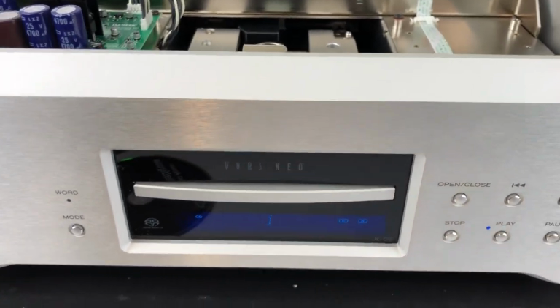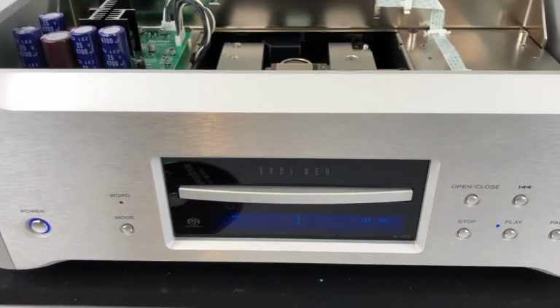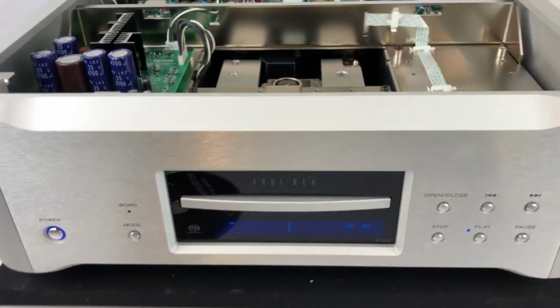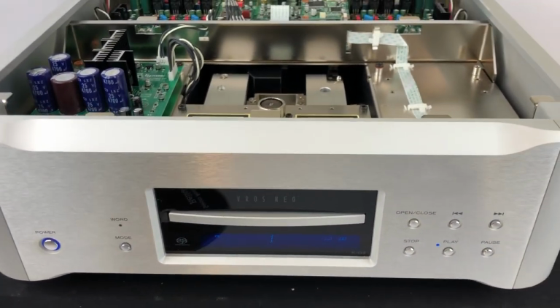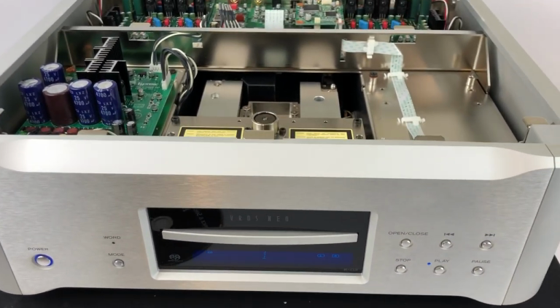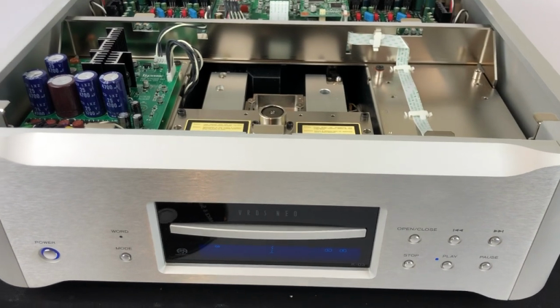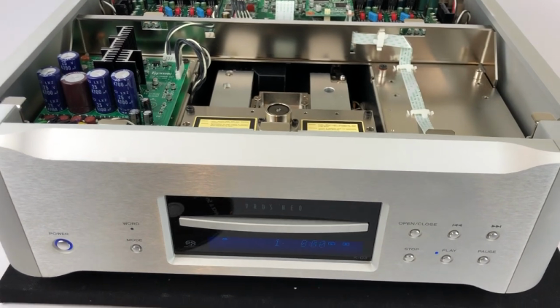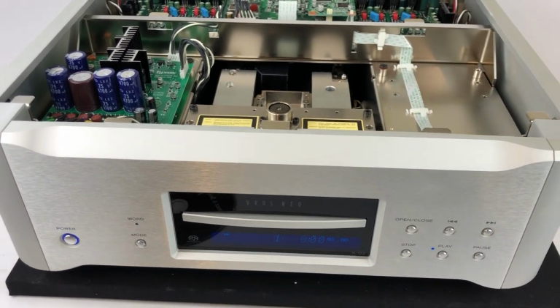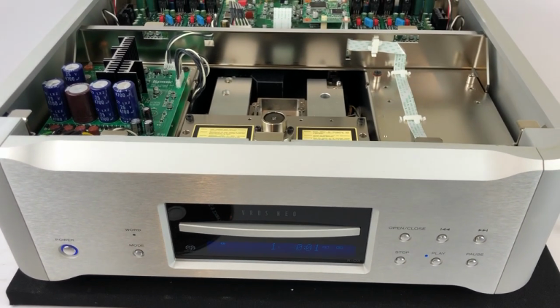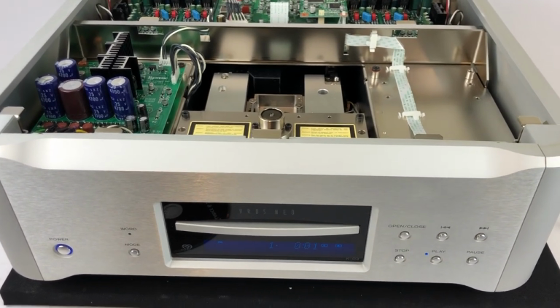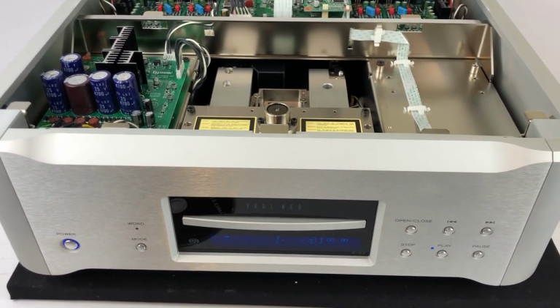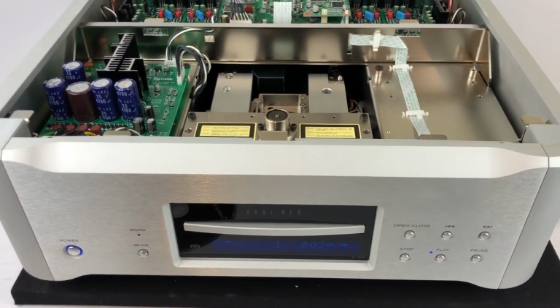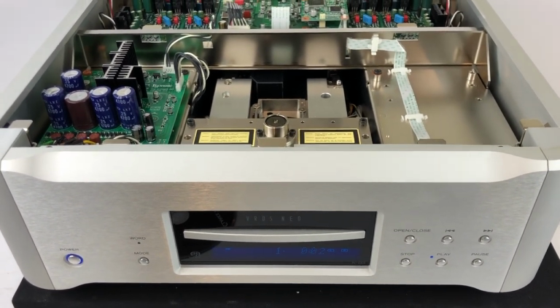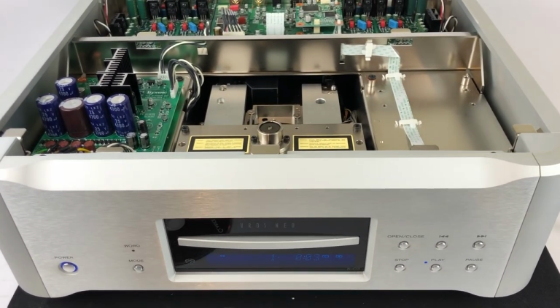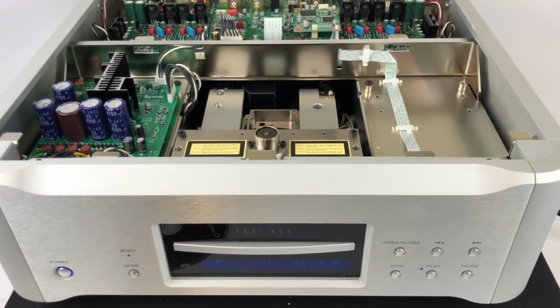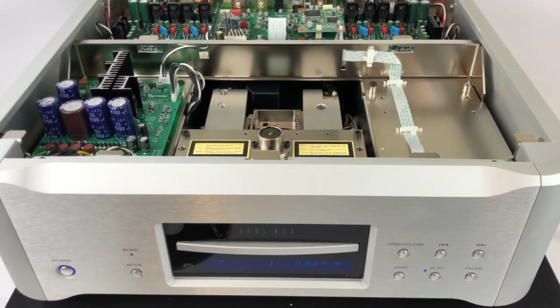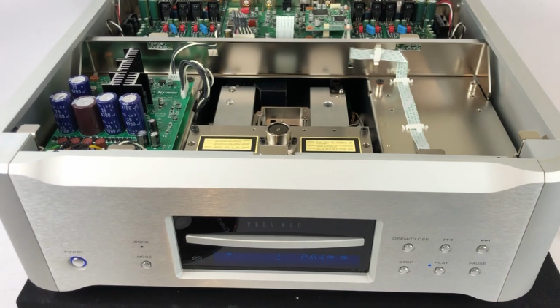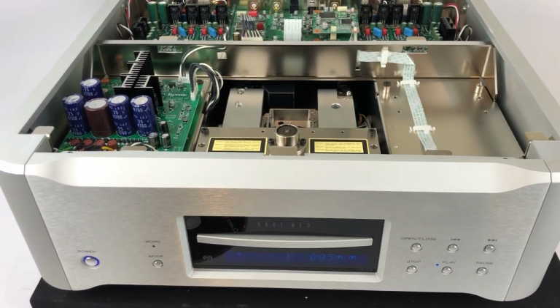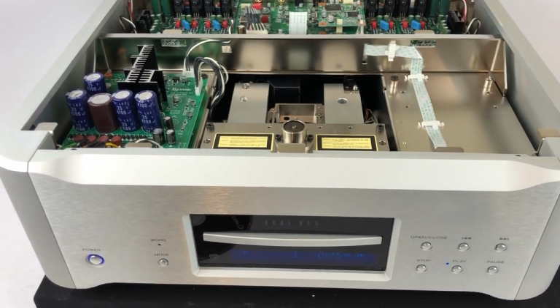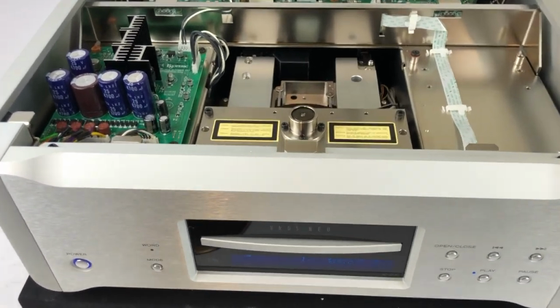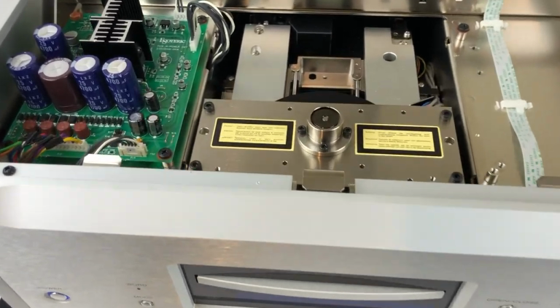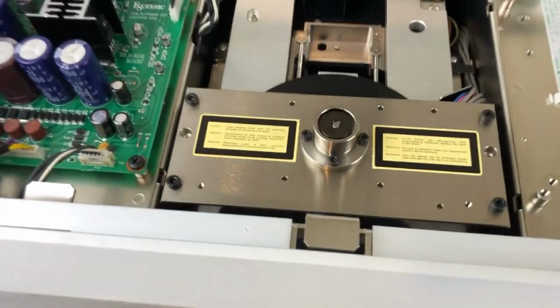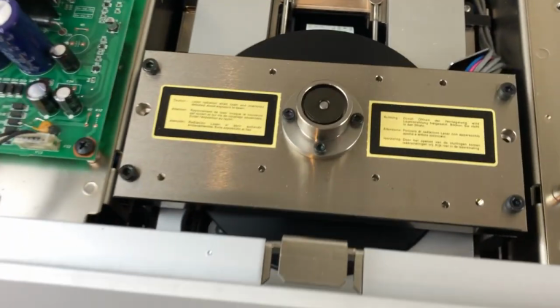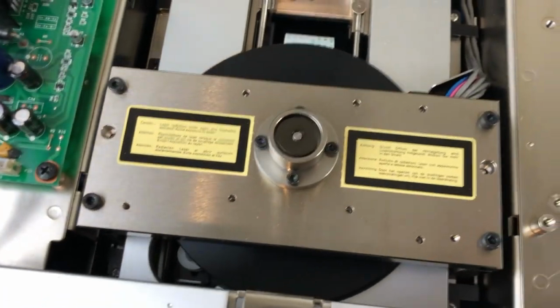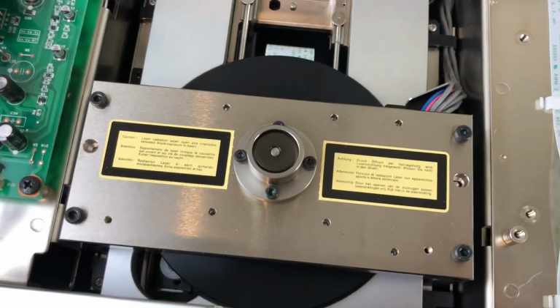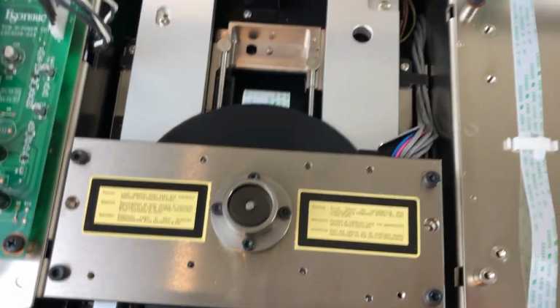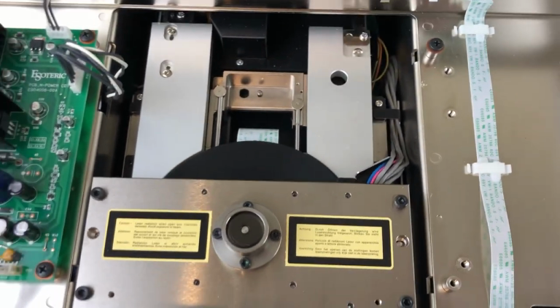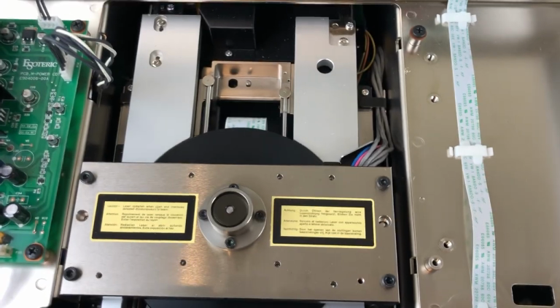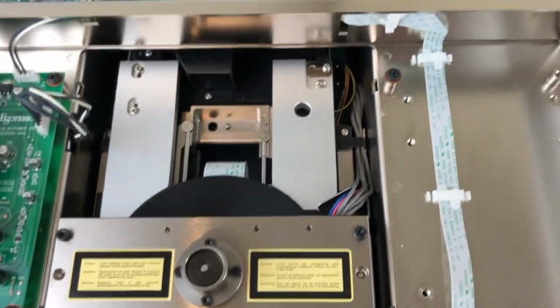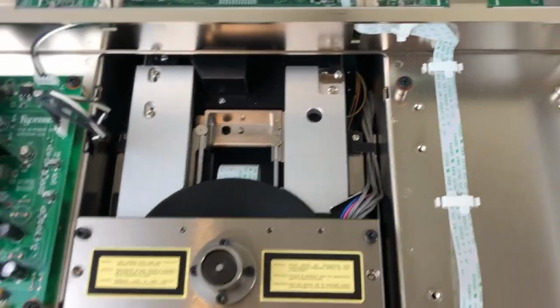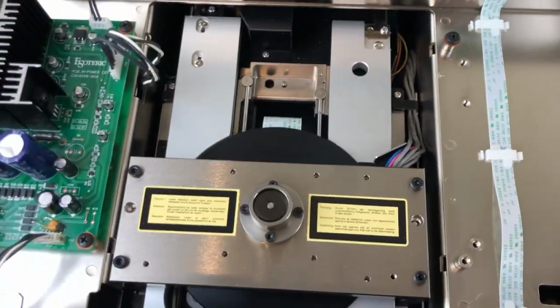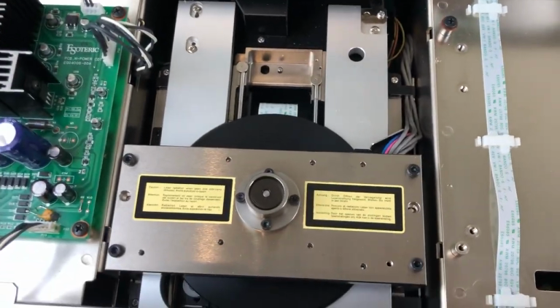It's a bit of a noisy player in terms of the motor spinning. You can hear it when there's no music playing, even with the top on. I think it's because of the mass of the entire disc system — it's not just spinning the disc, it's actually spinning the whole clamping system.